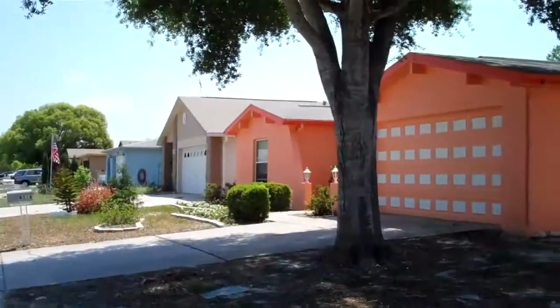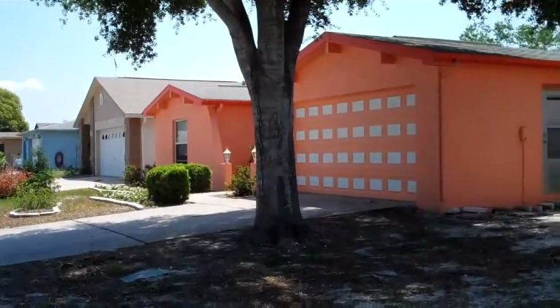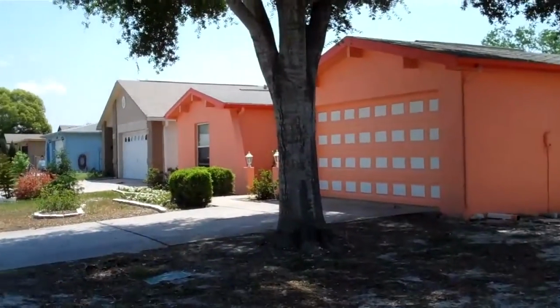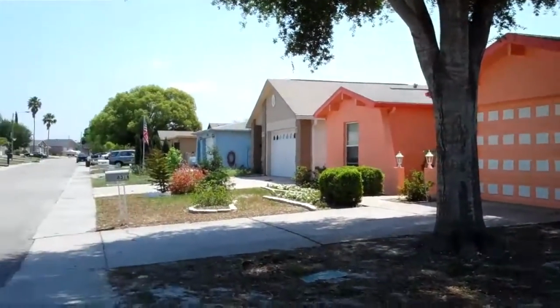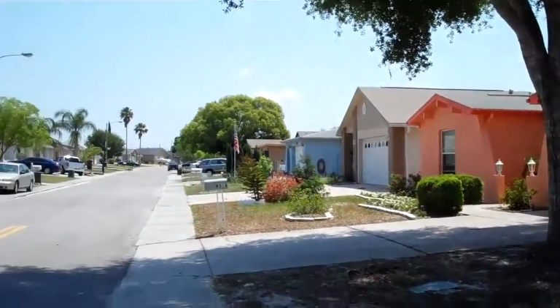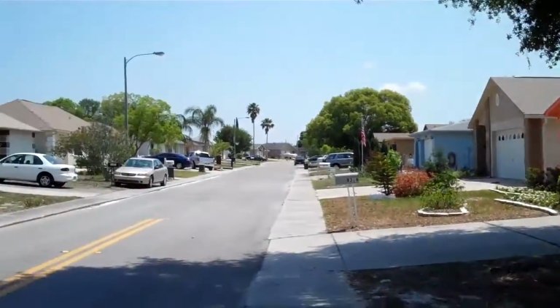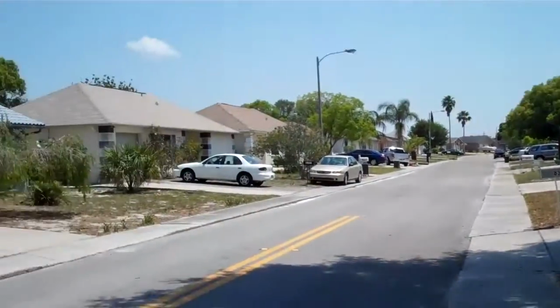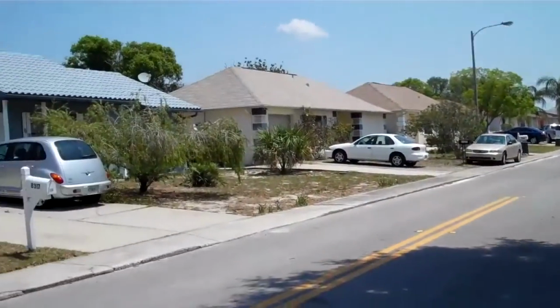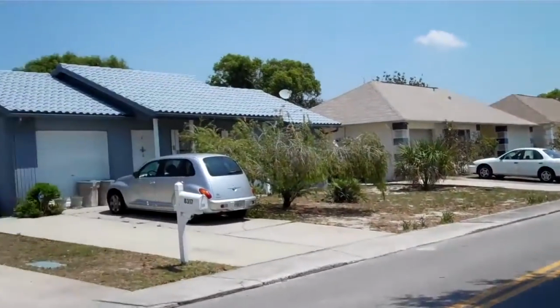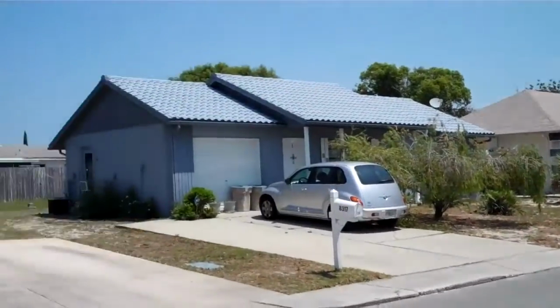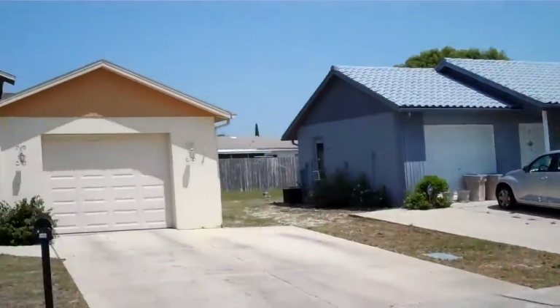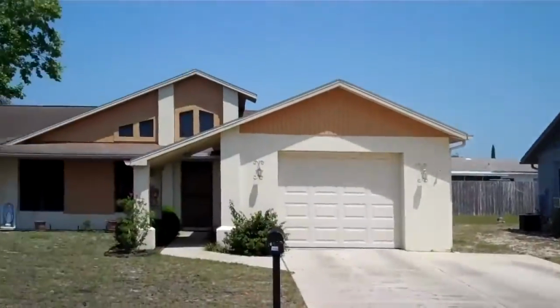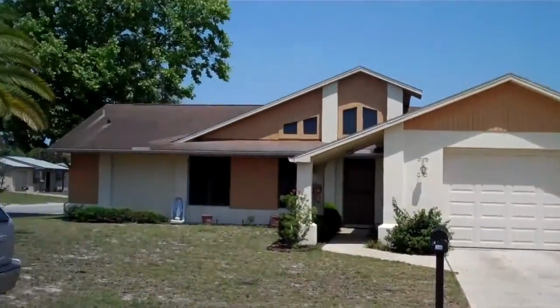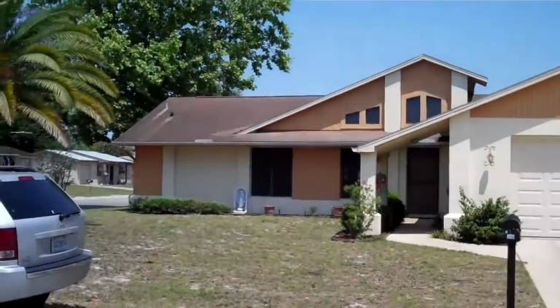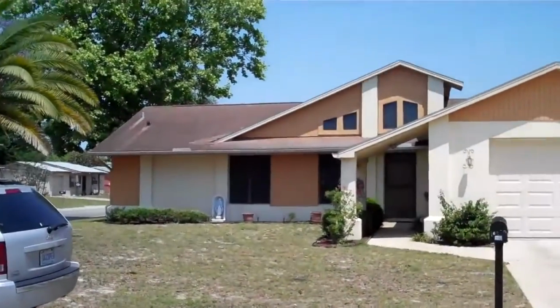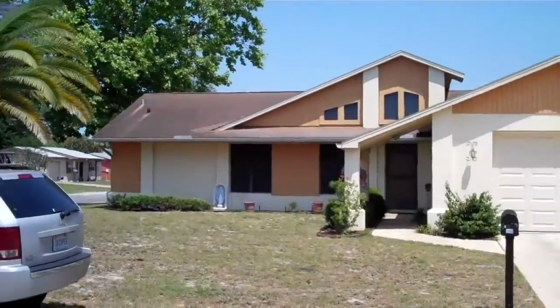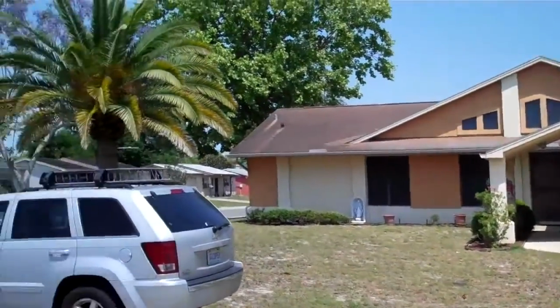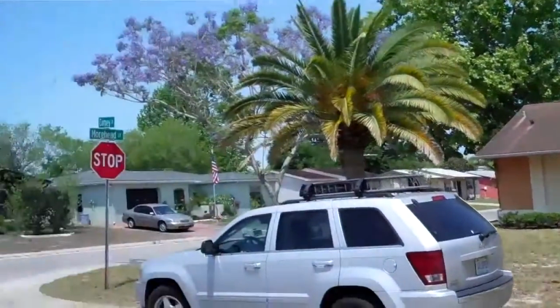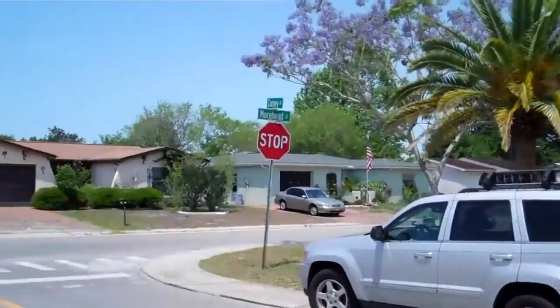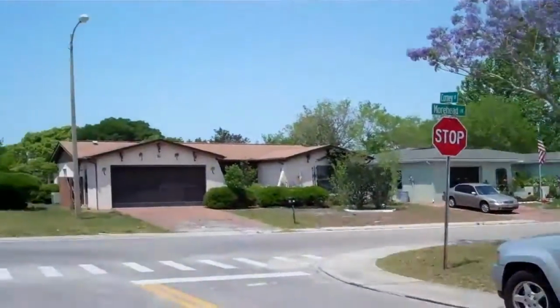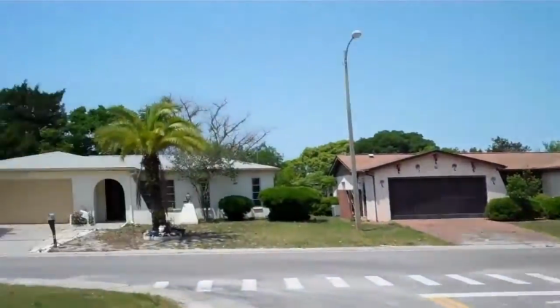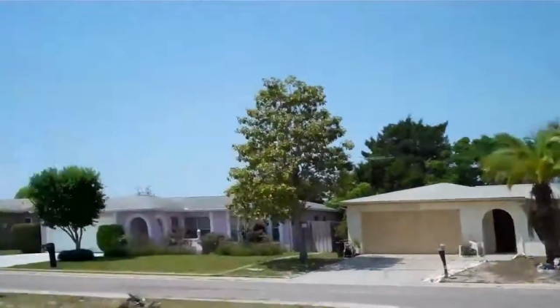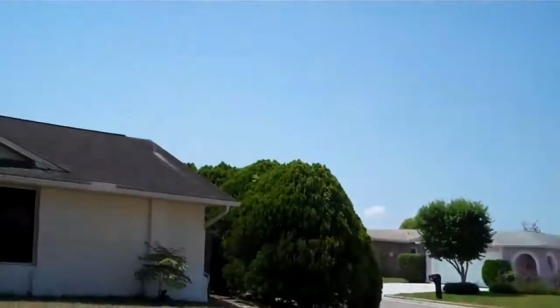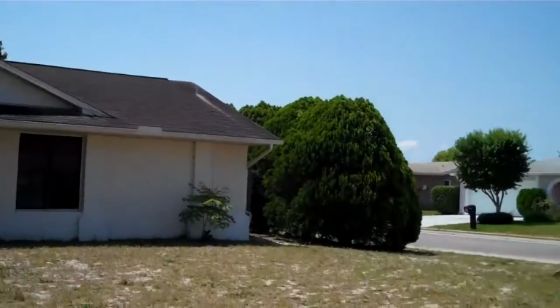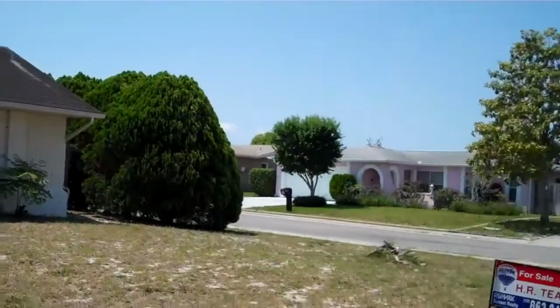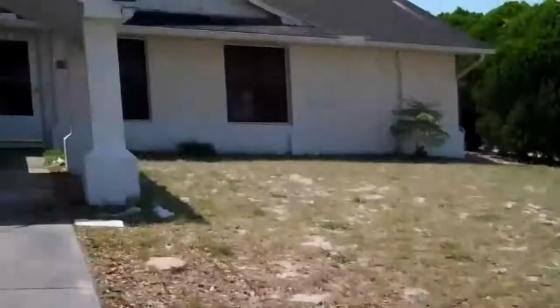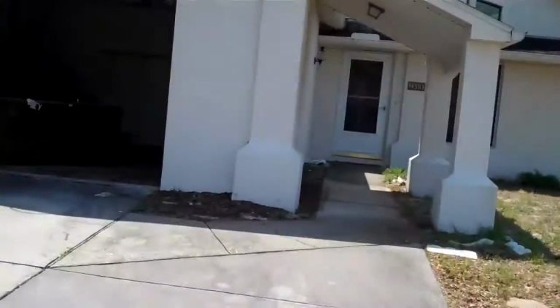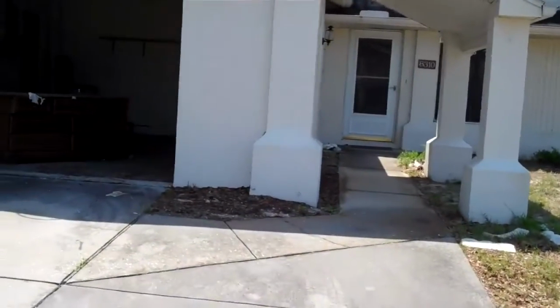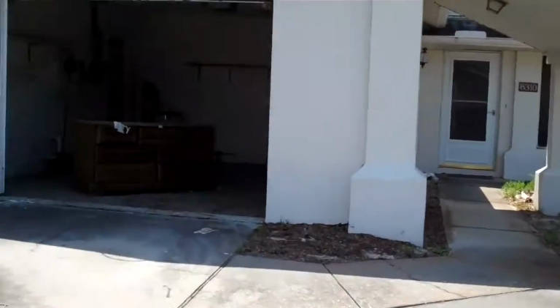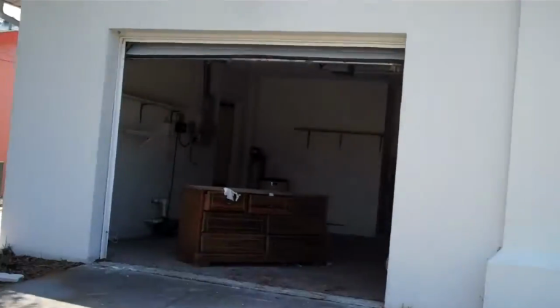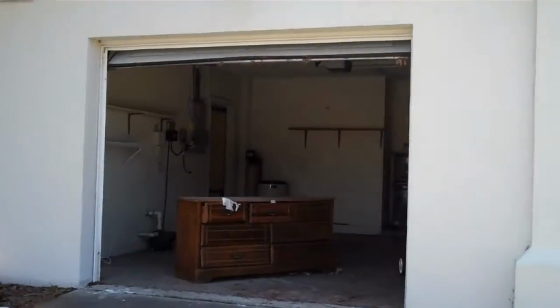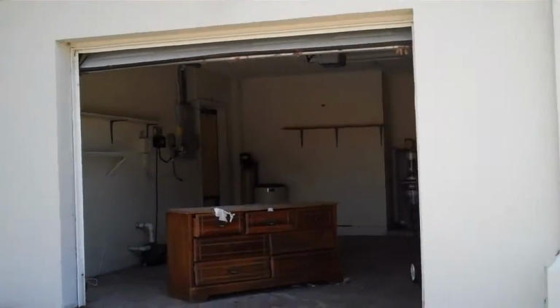You've got an orange house next door to you, and somewhere the exact same house across the street from you. One car garage.